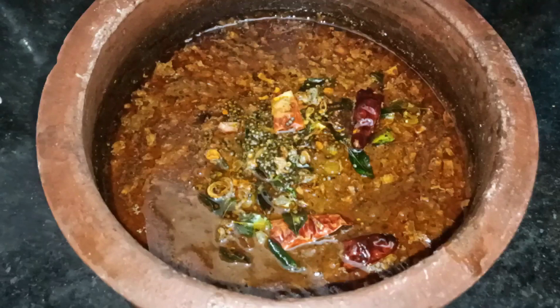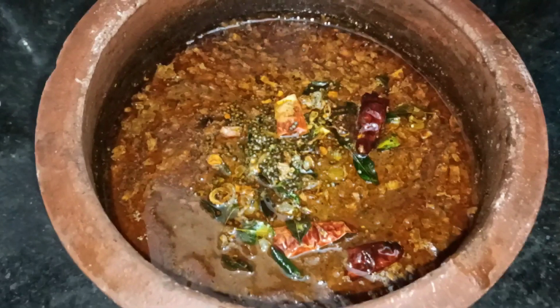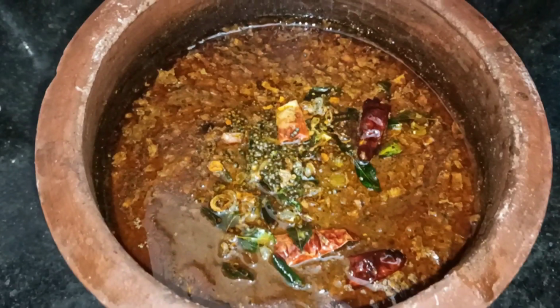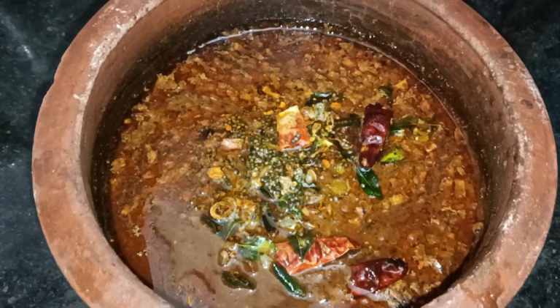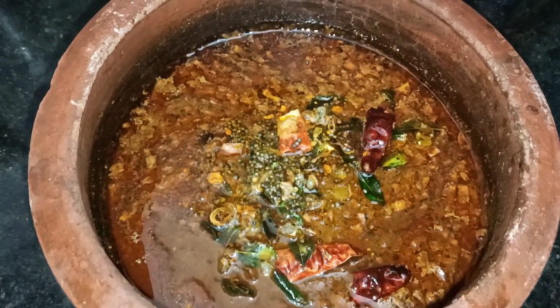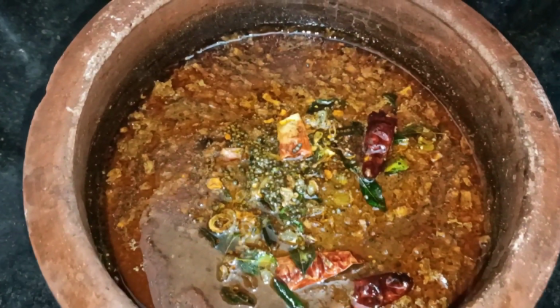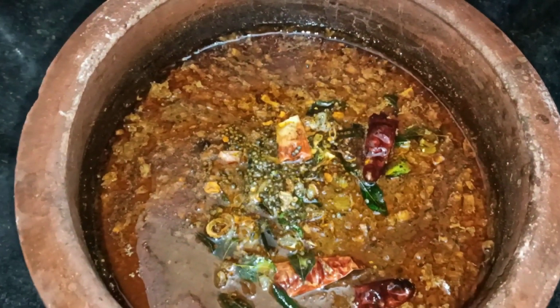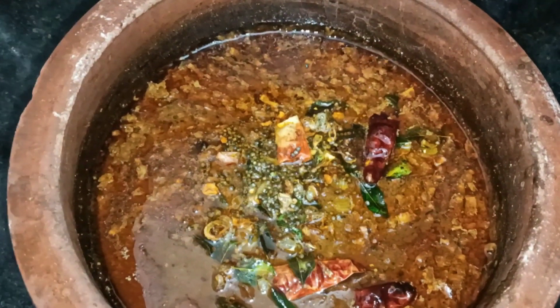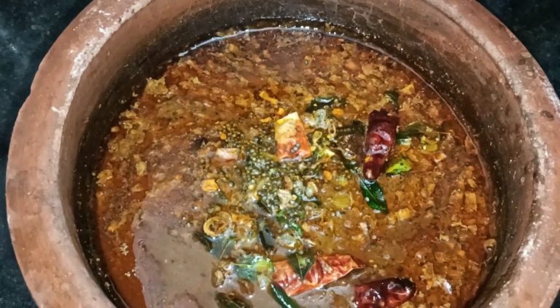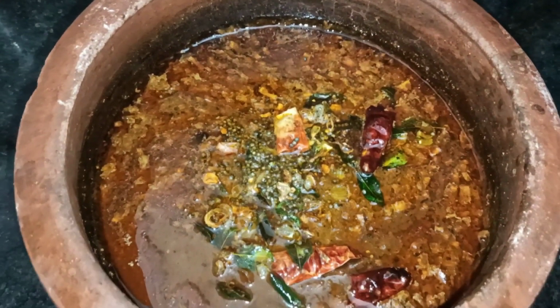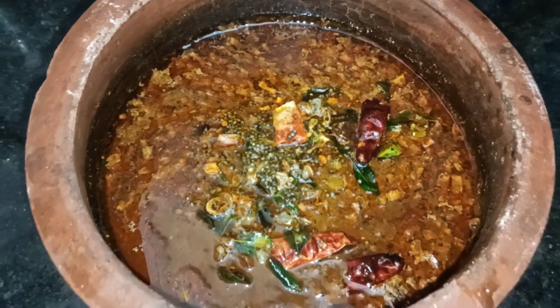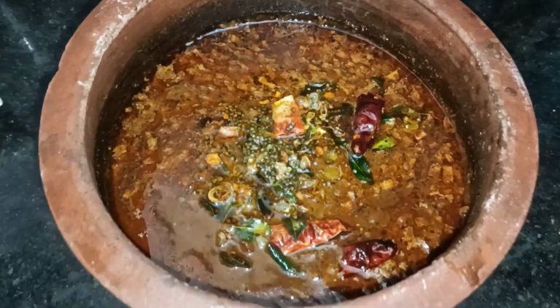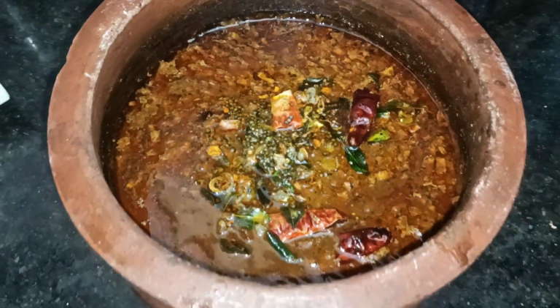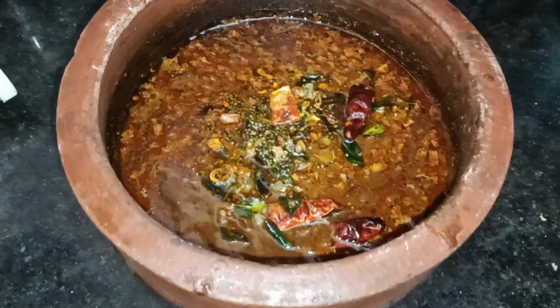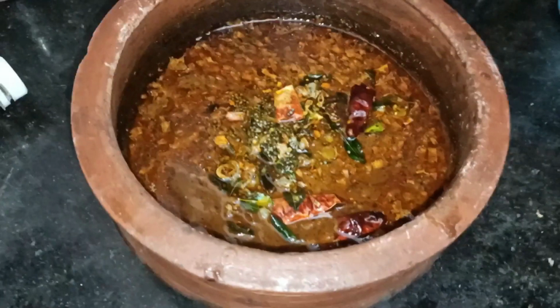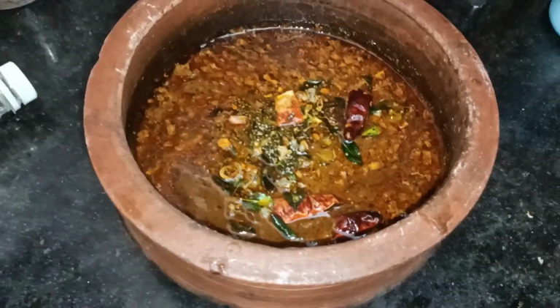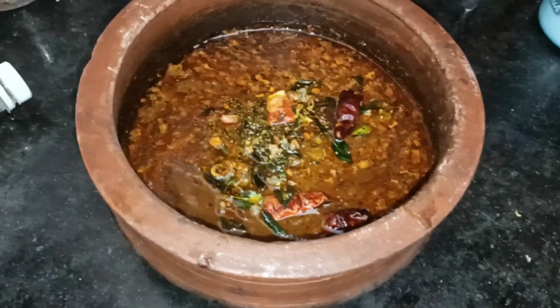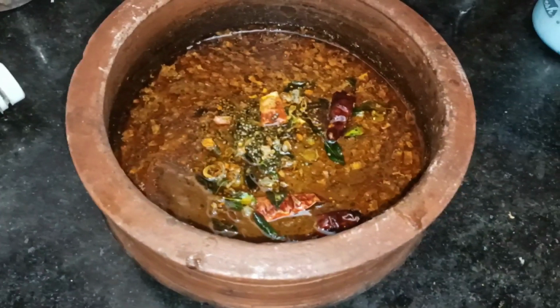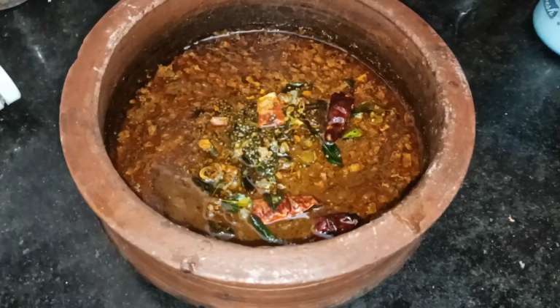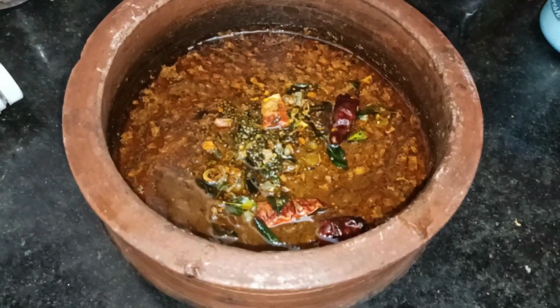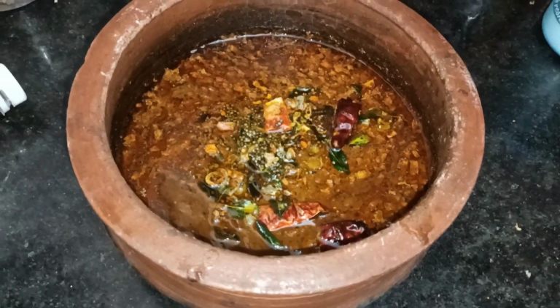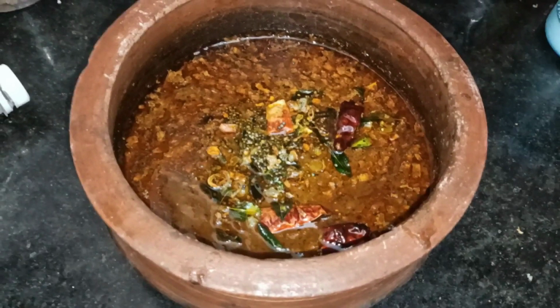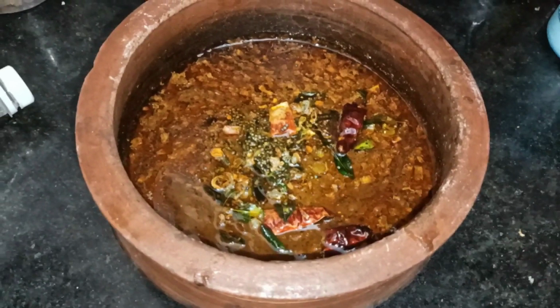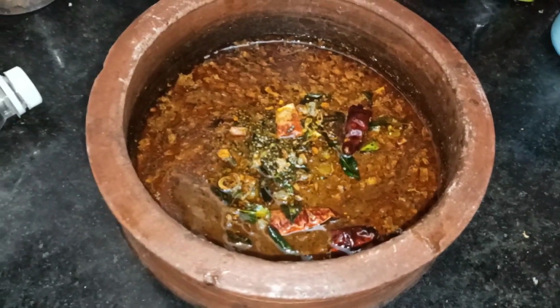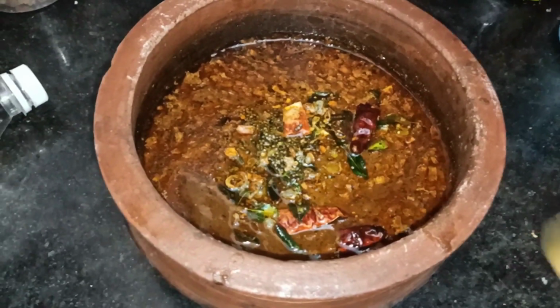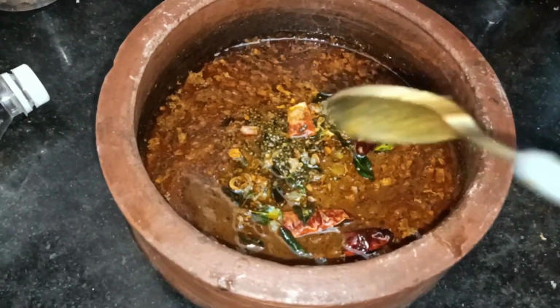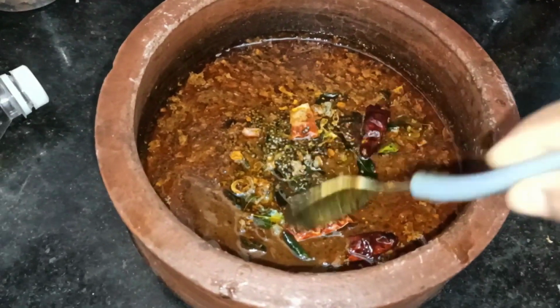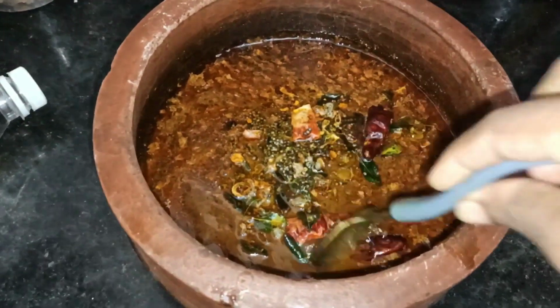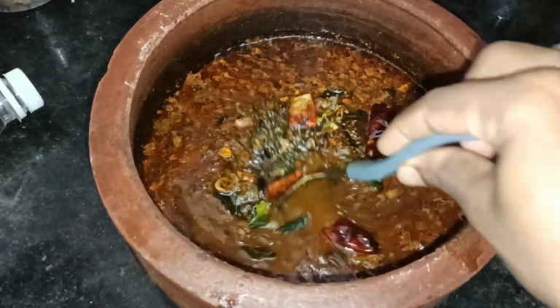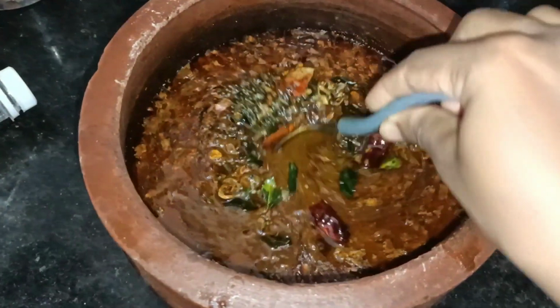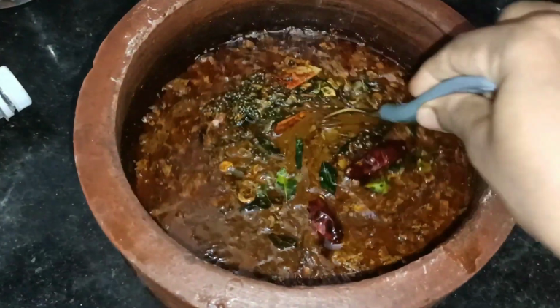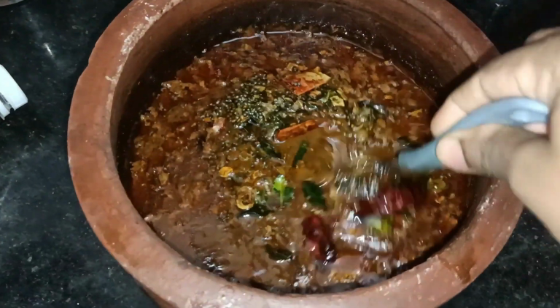Welcome to Janis Los. I am here to introduce a nice recipe. It is a very tasty recipe.